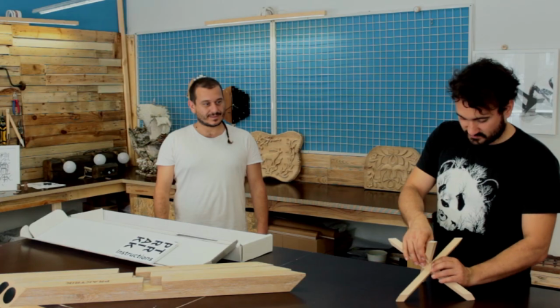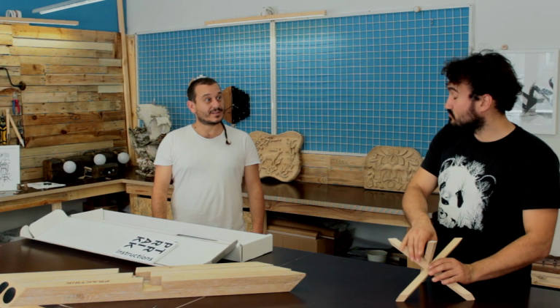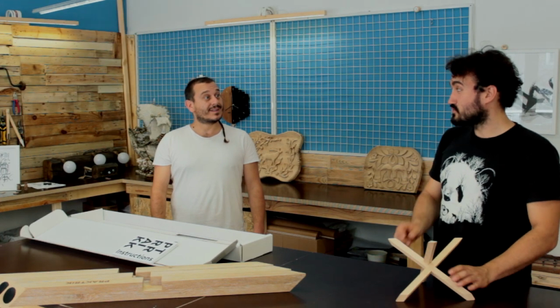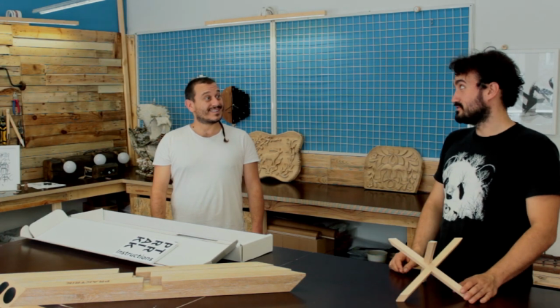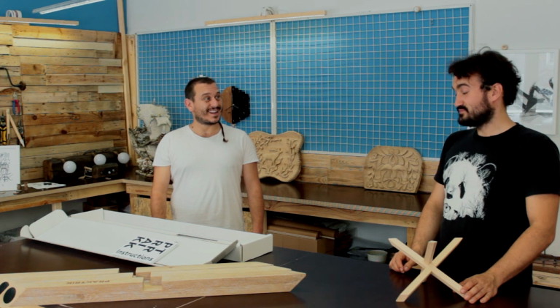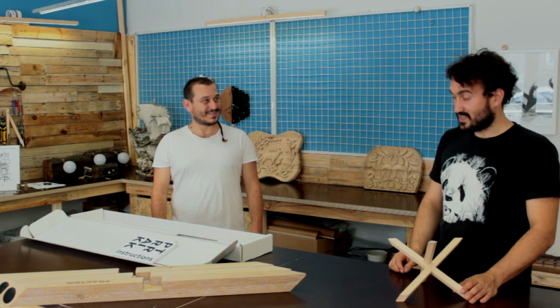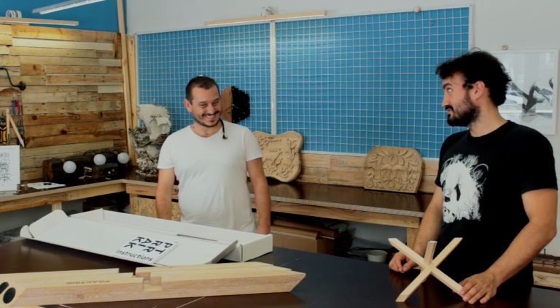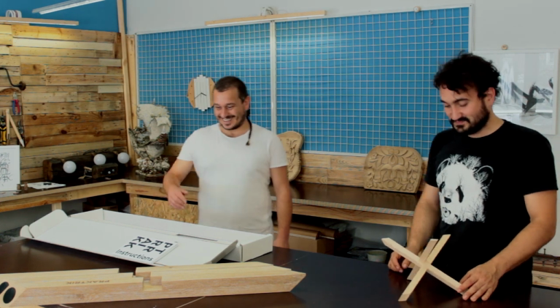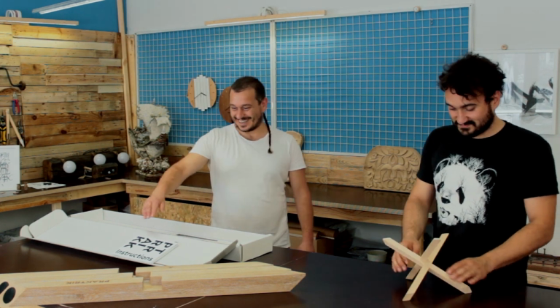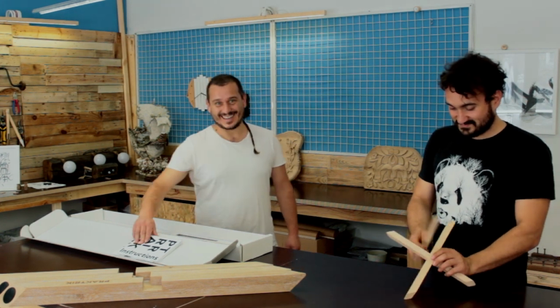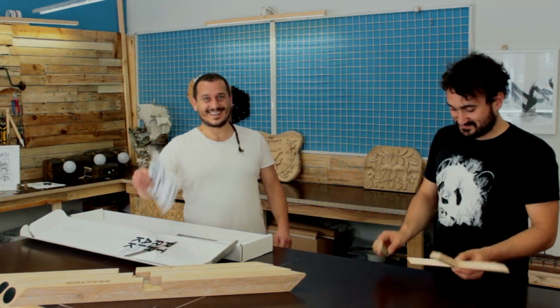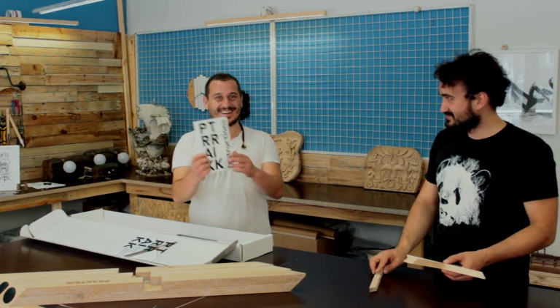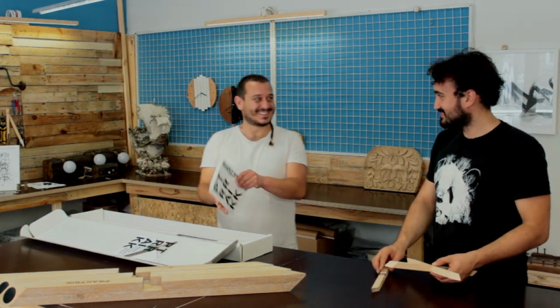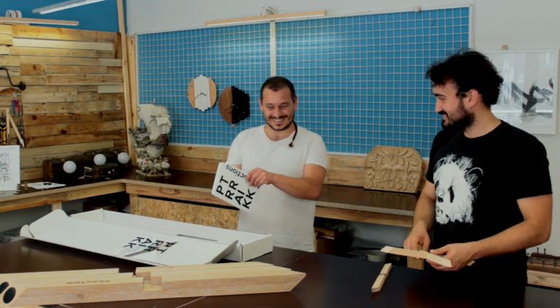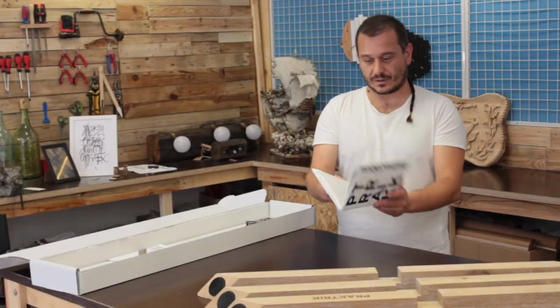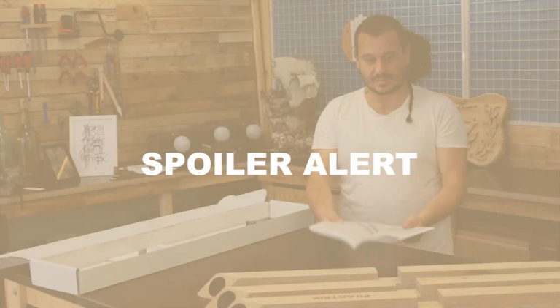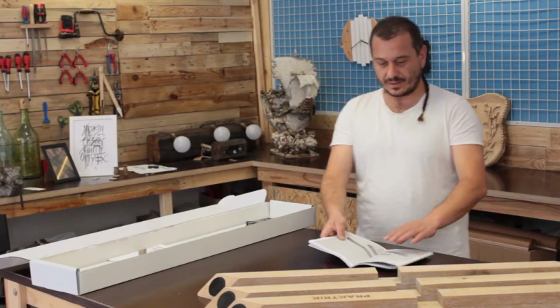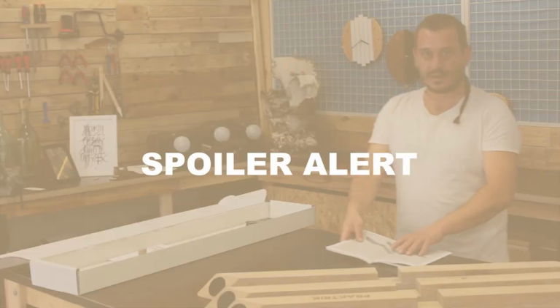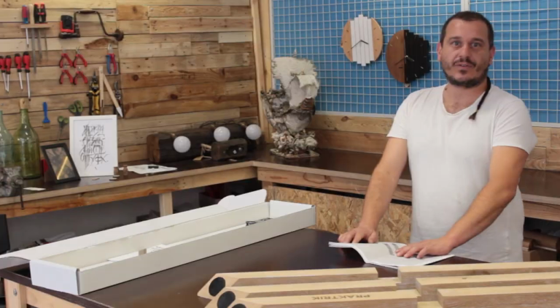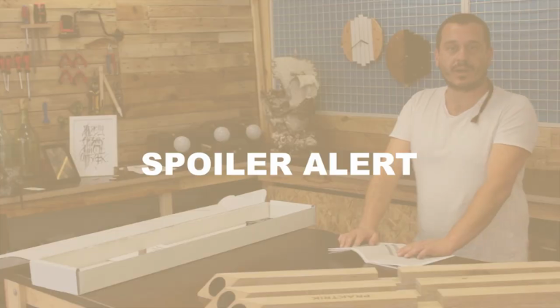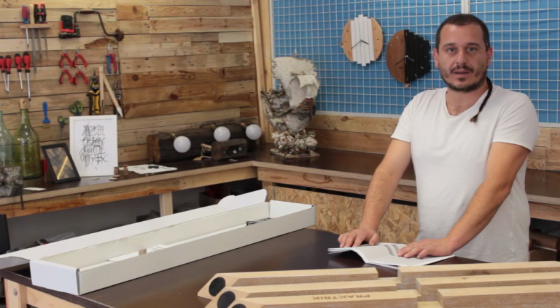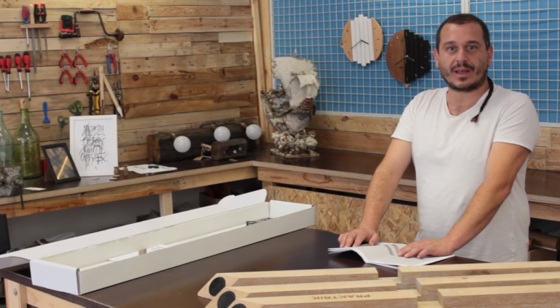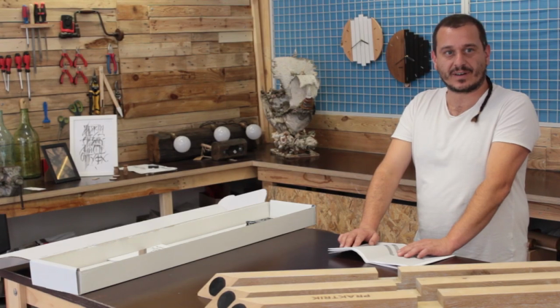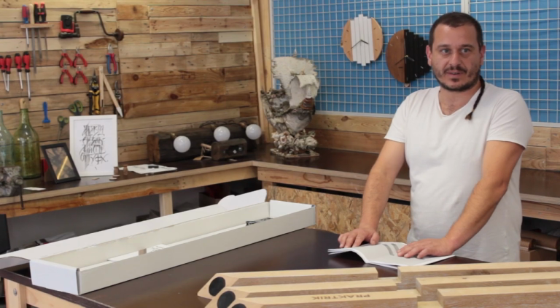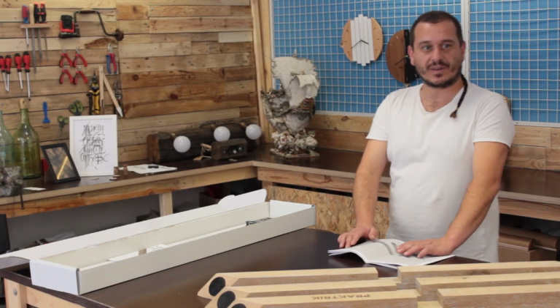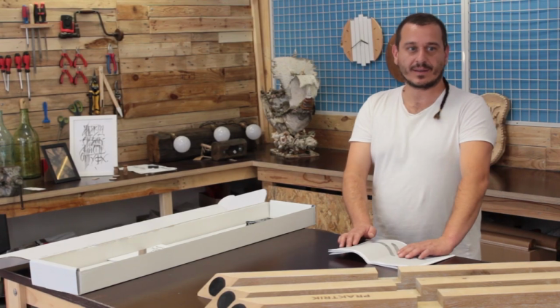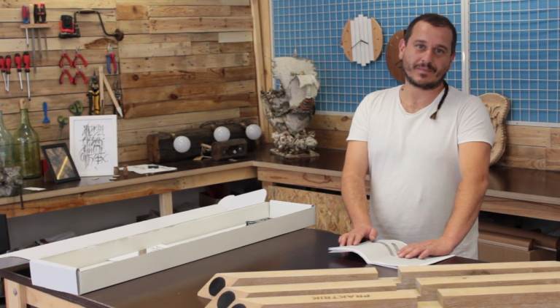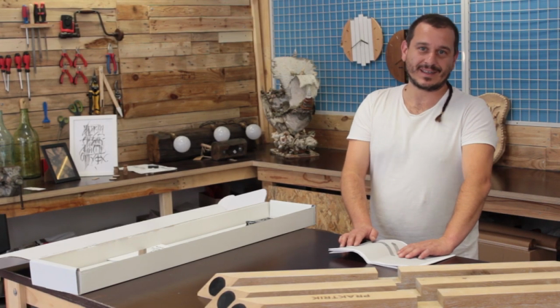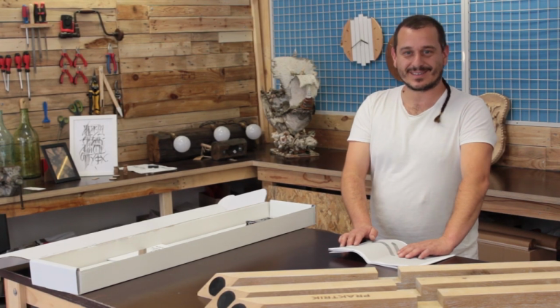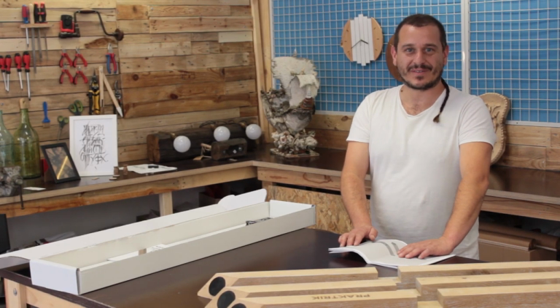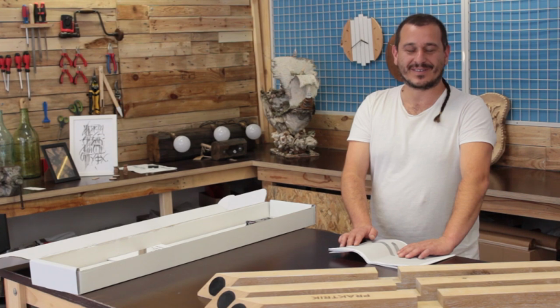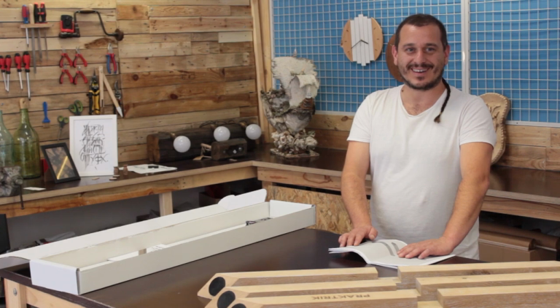I seem to have trouble. Do you have any help? Here are the instructions. Read the manual. If you don't want to spoil any fun of solving it, please stop the video right now.